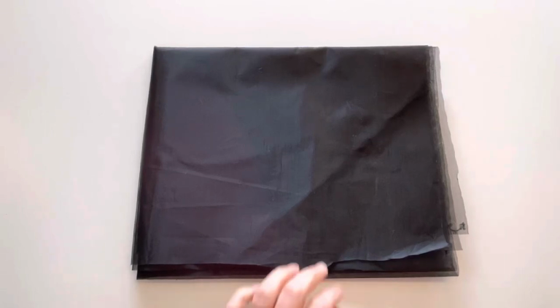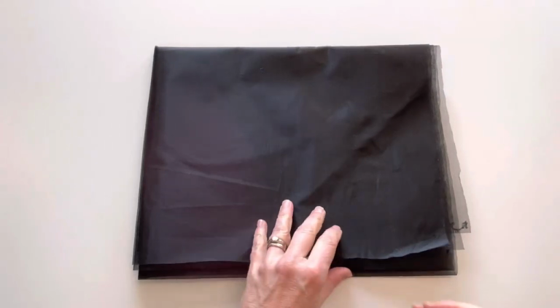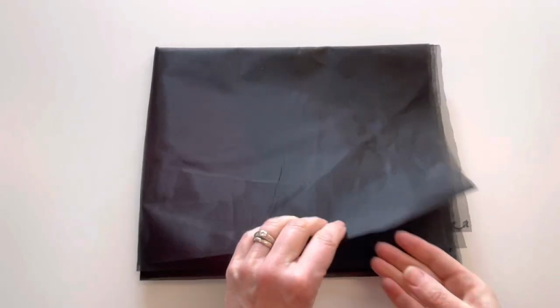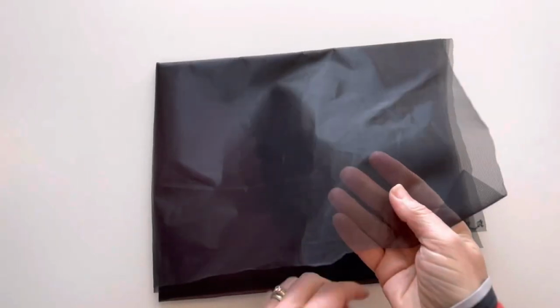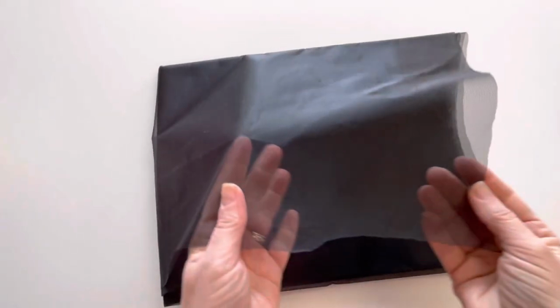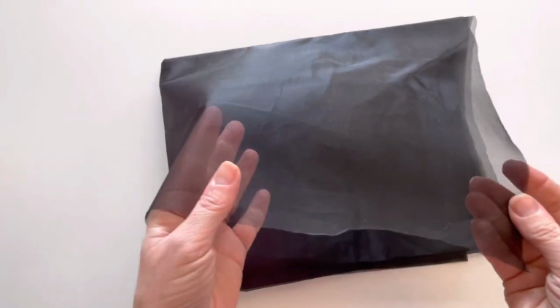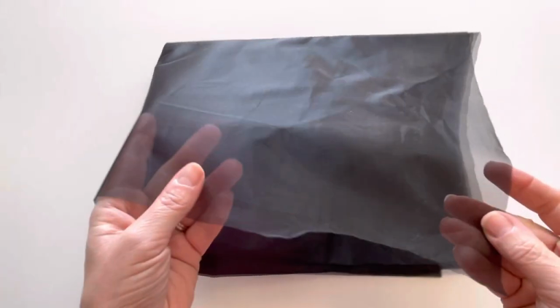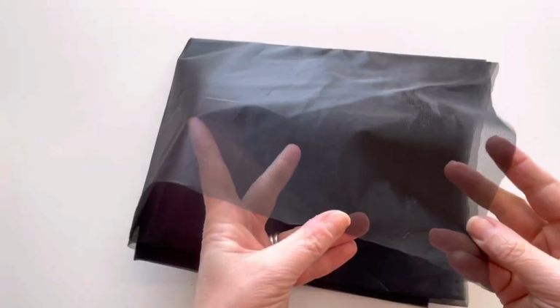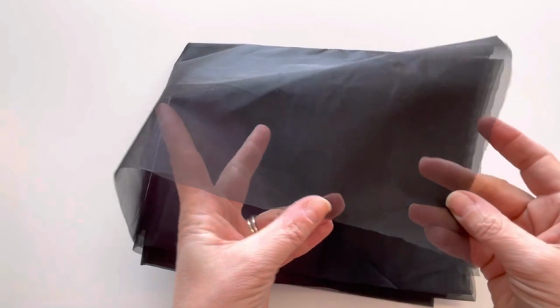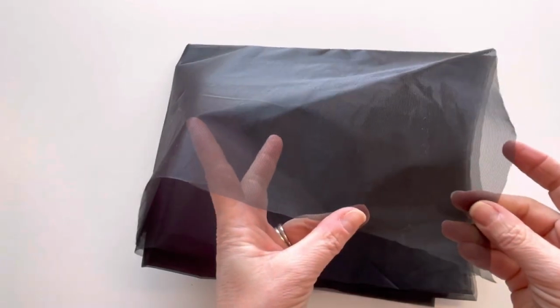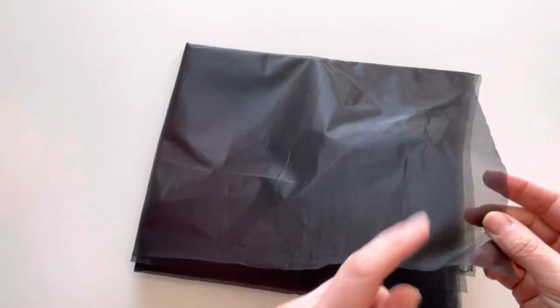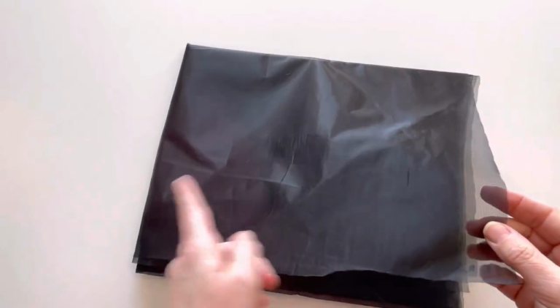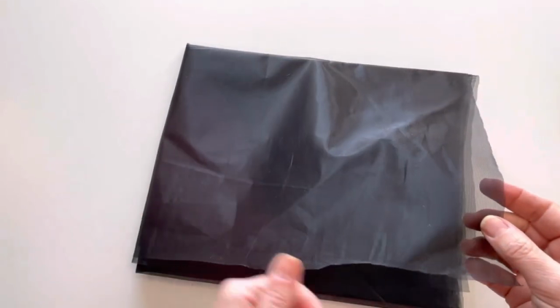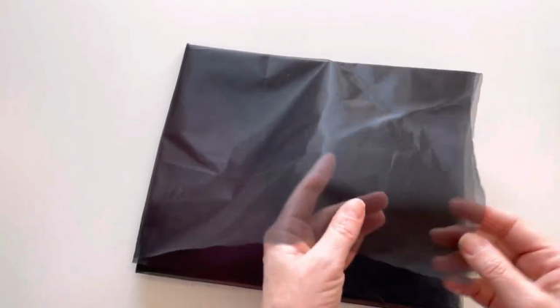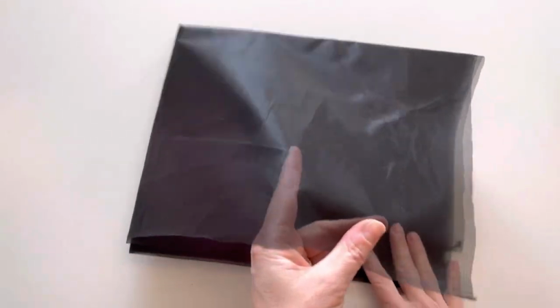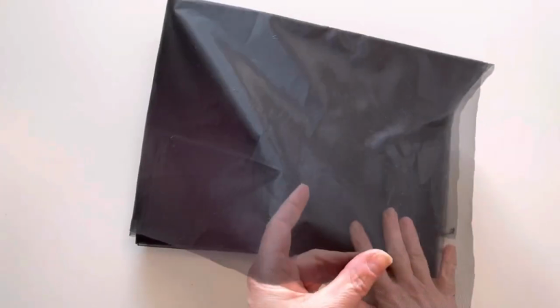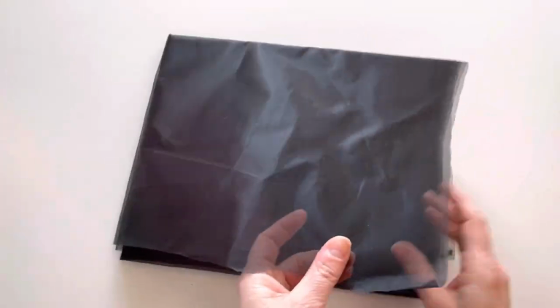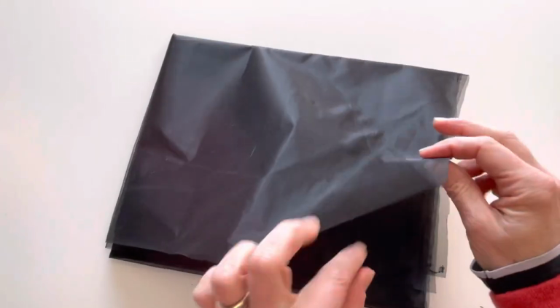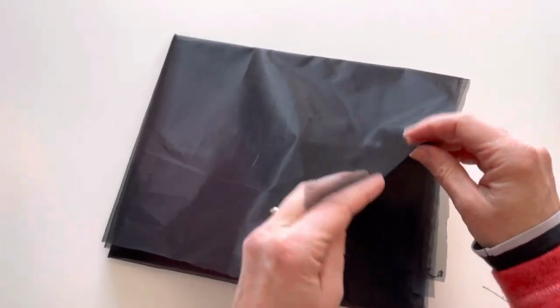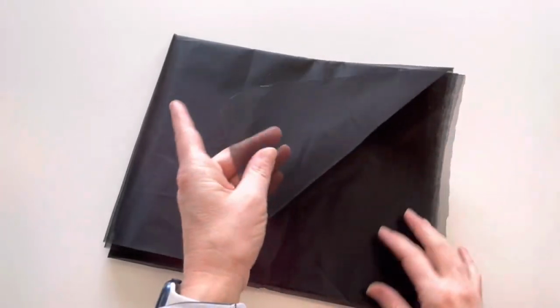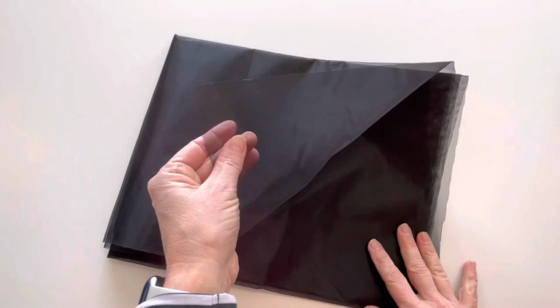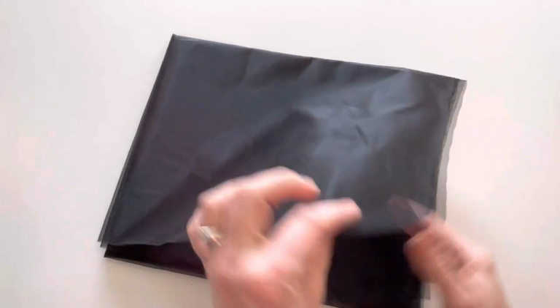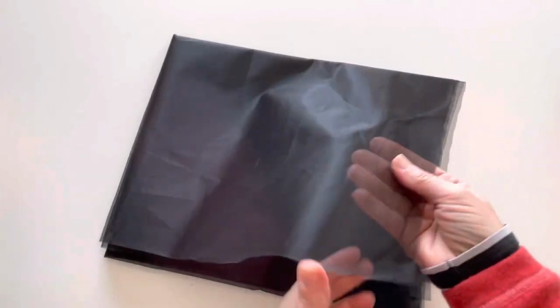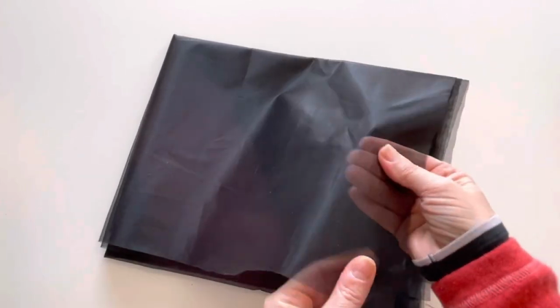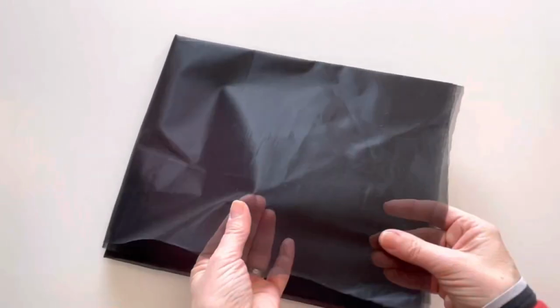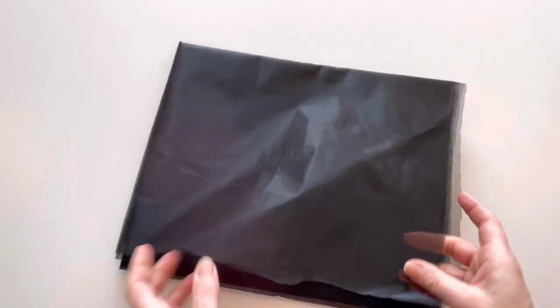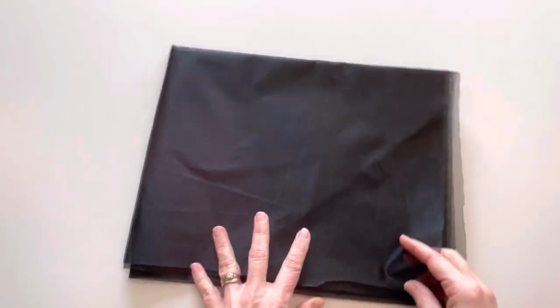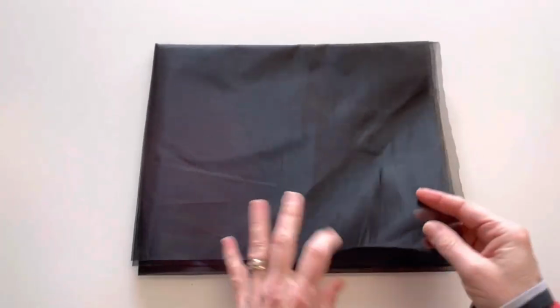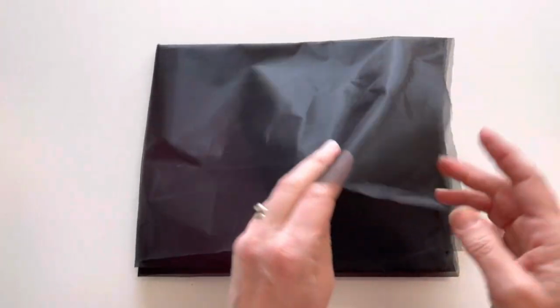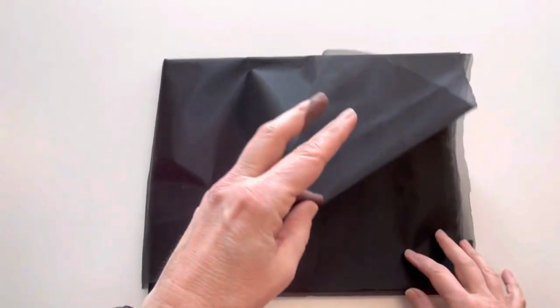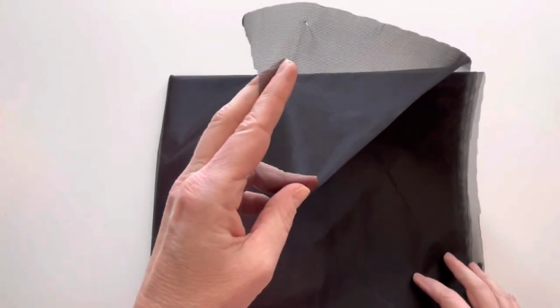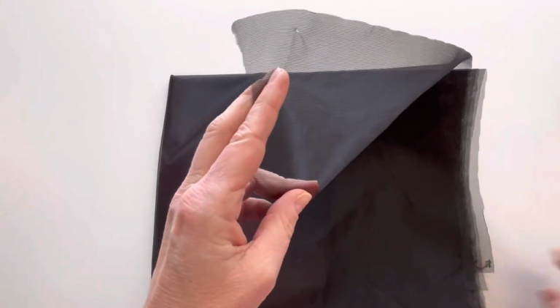This is our black no-see-um mesh. The black is 54 inches wide, 0.9 ounces per square yard or 30.5 GSM, and it doesn't have any stretch. We also have the no-see-um mesh in a camo colorway.